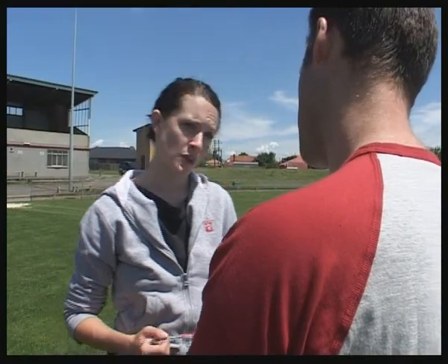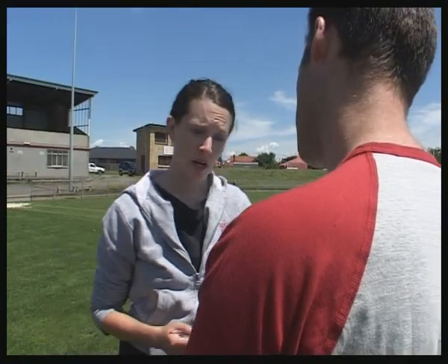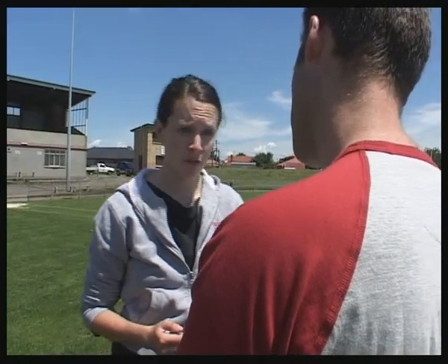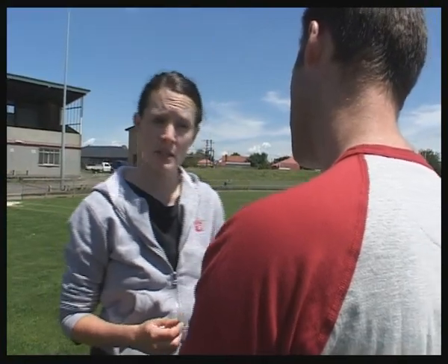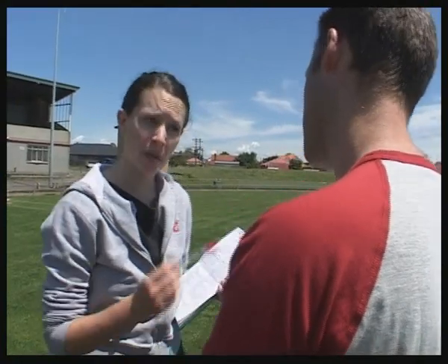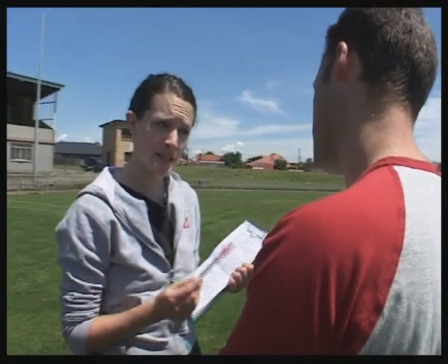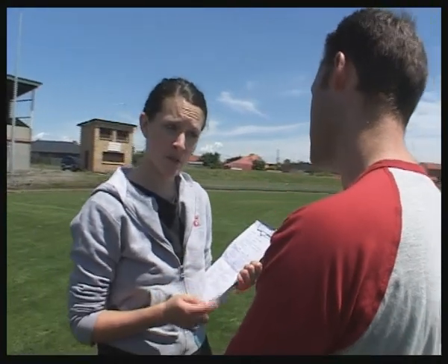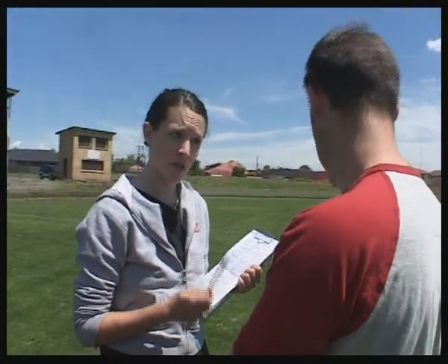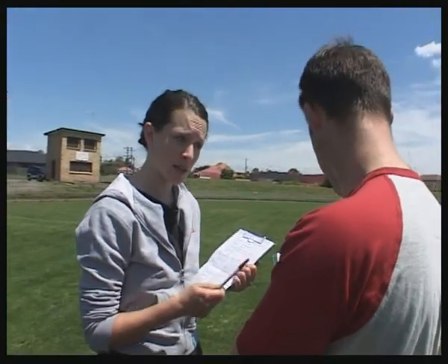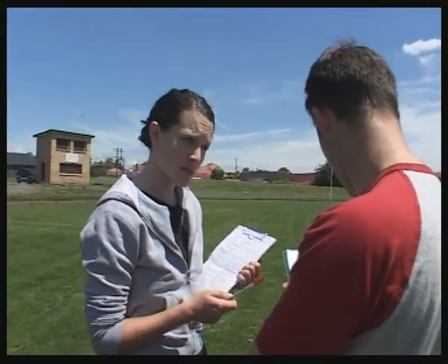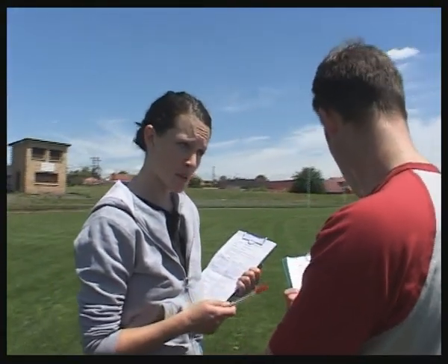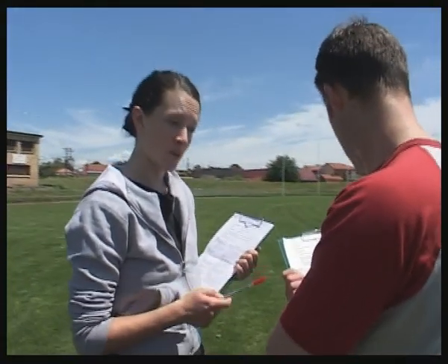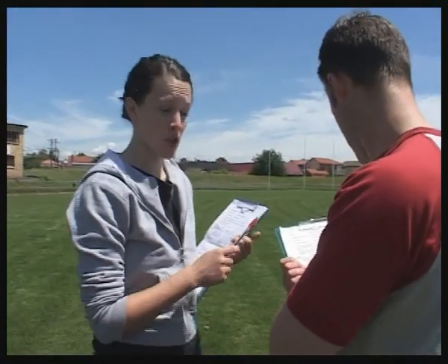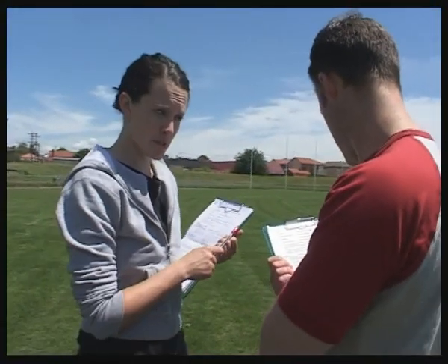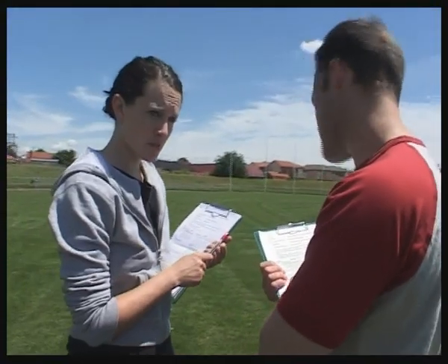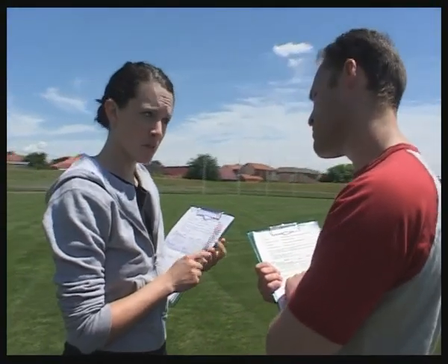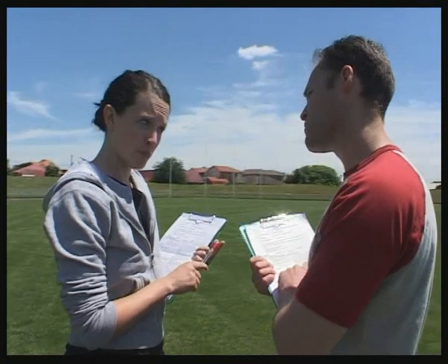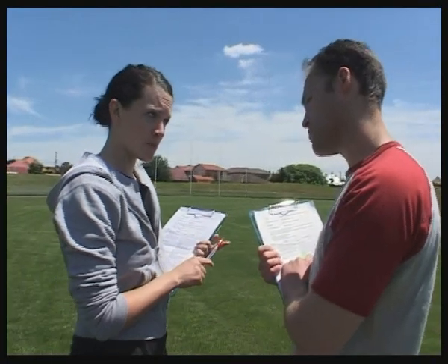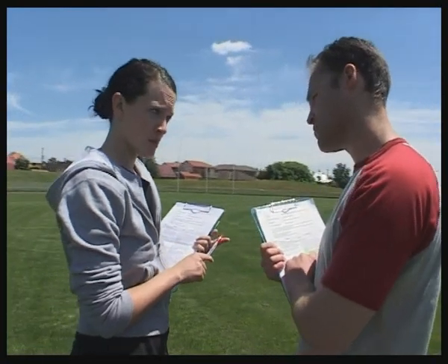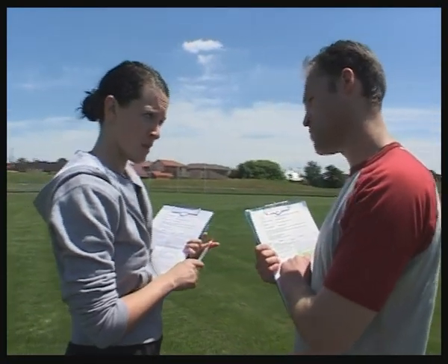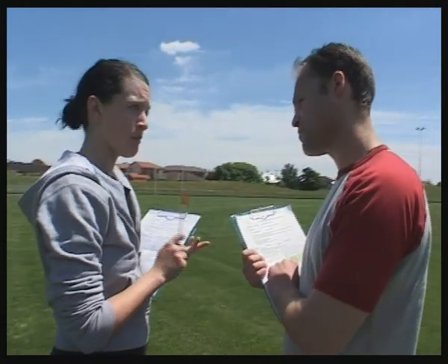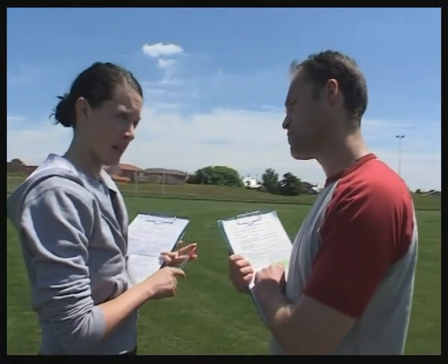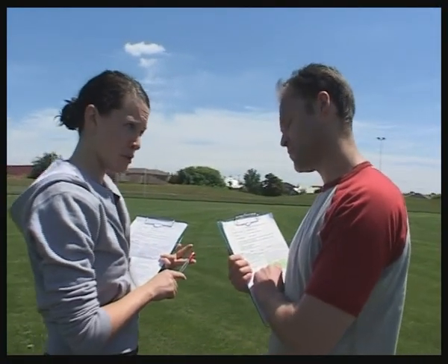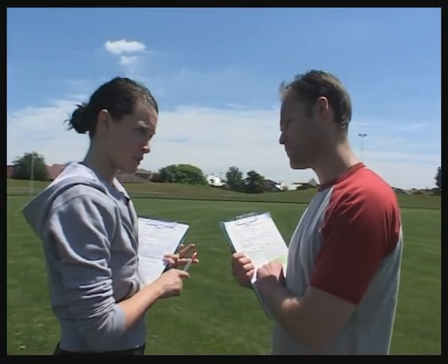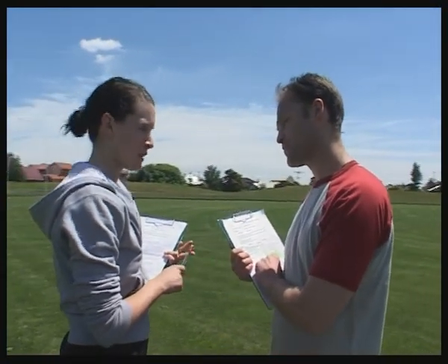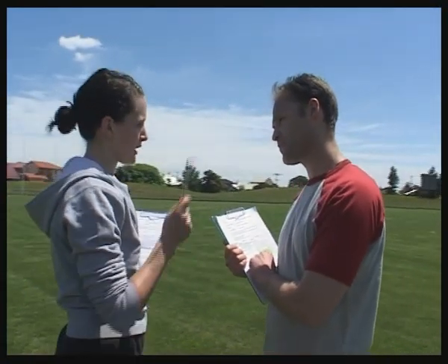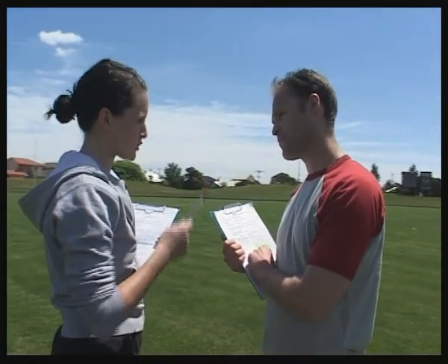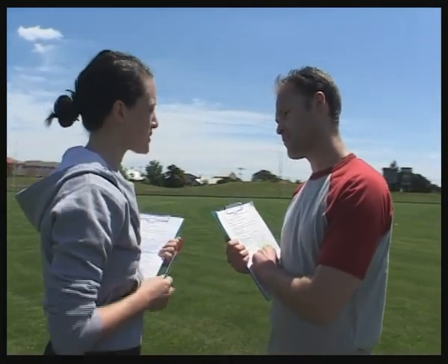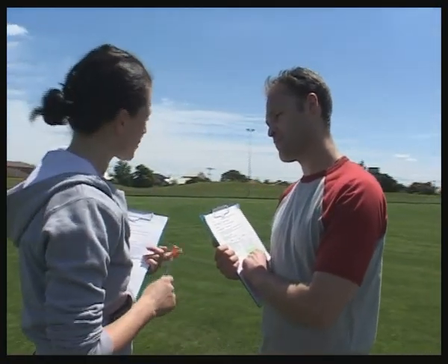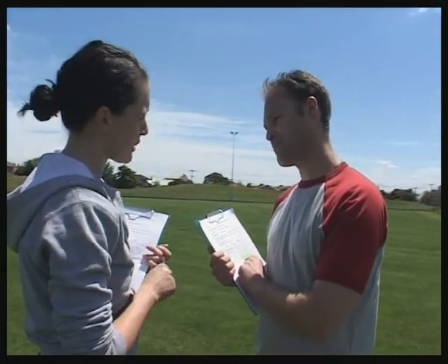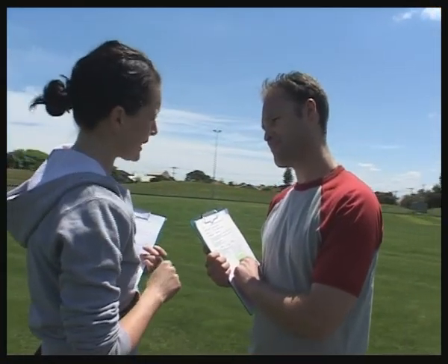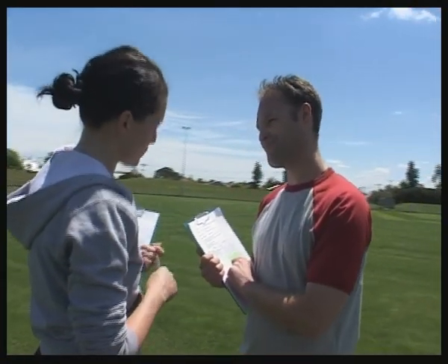You've got the list of players' names and their contact numbers. You've got the jumpers, footballs, magnetic board. Can't coach a women's football team without a magnetic board.